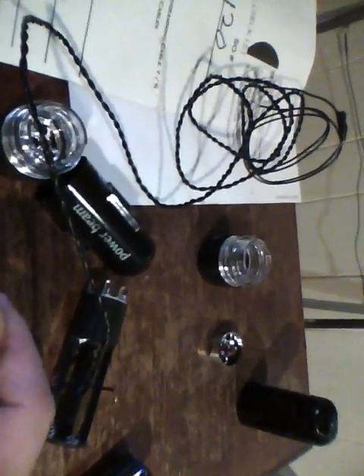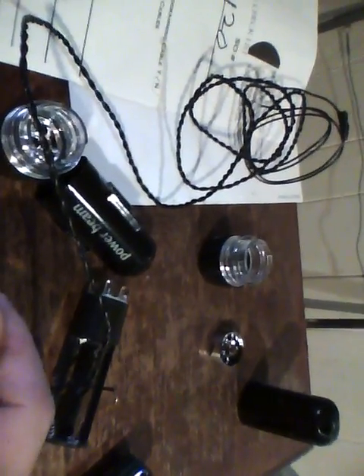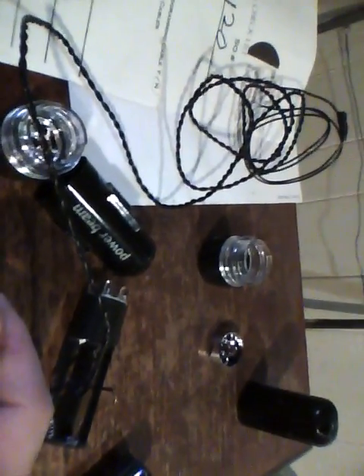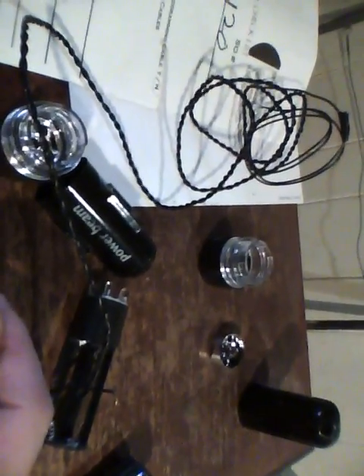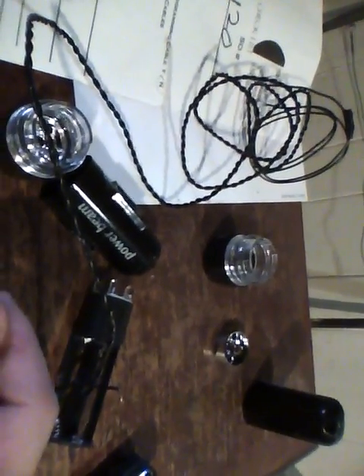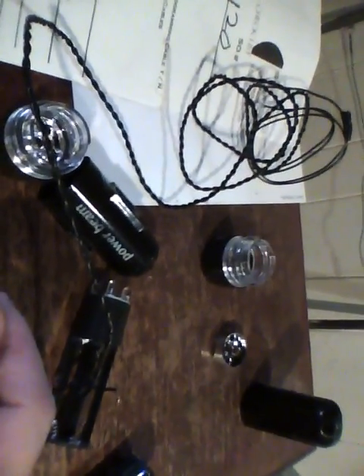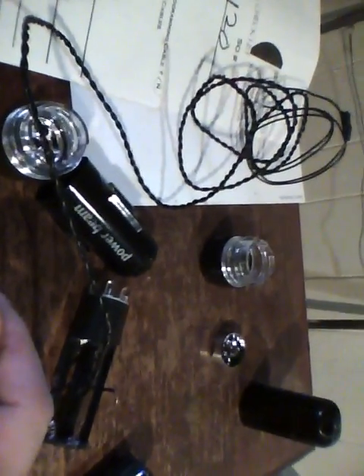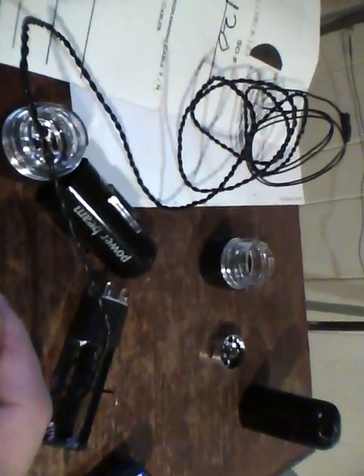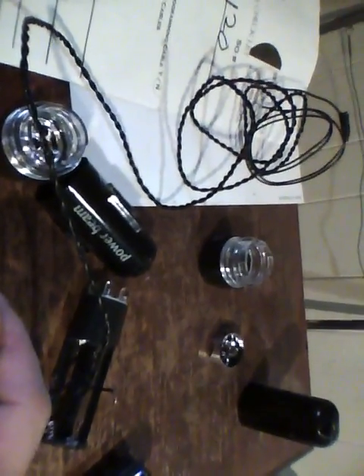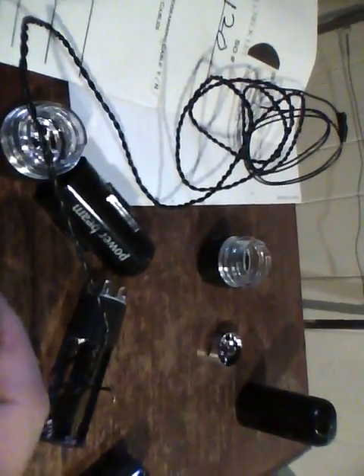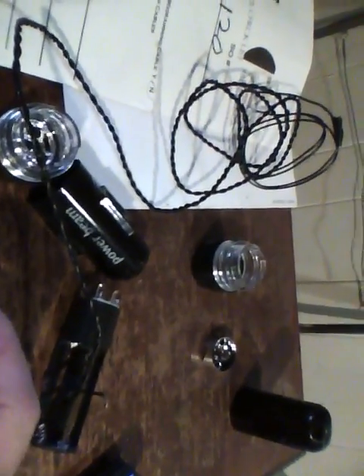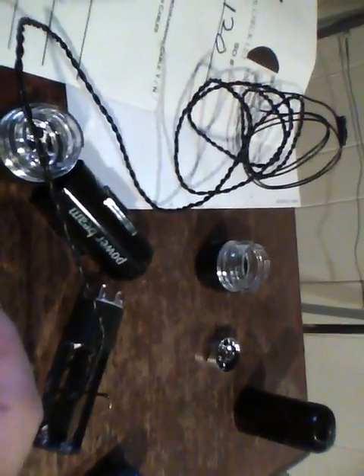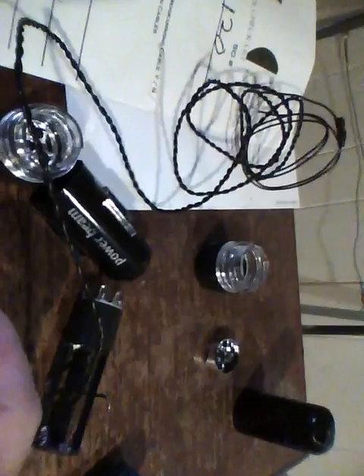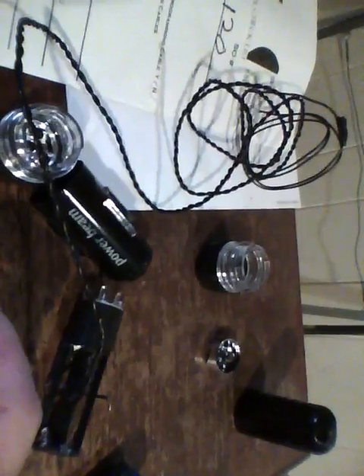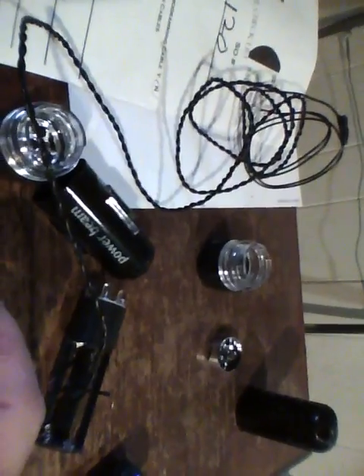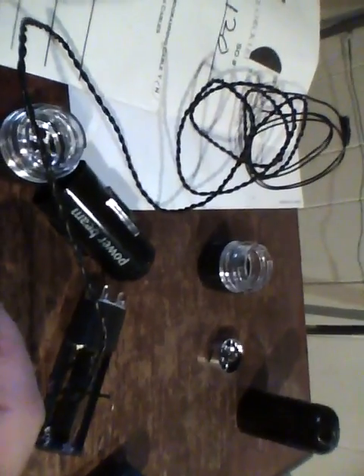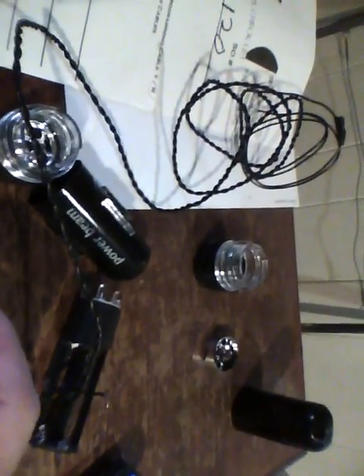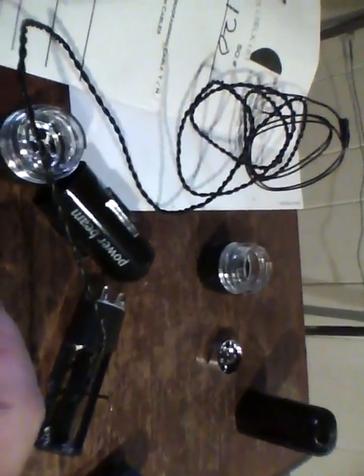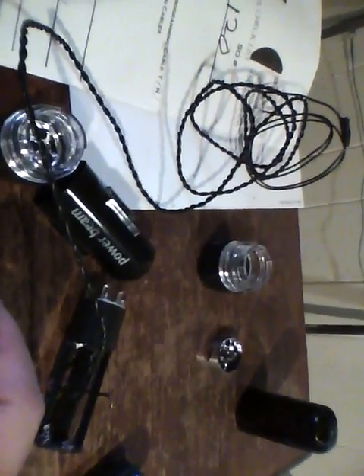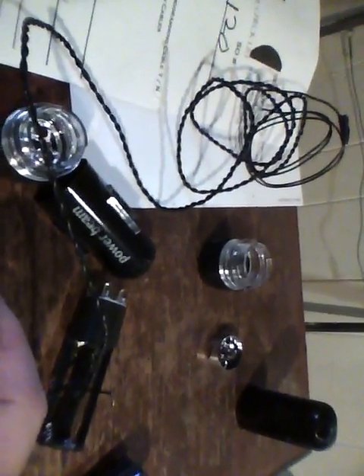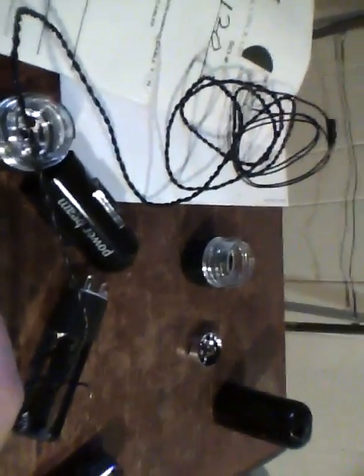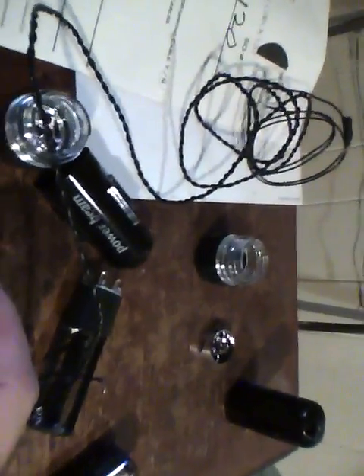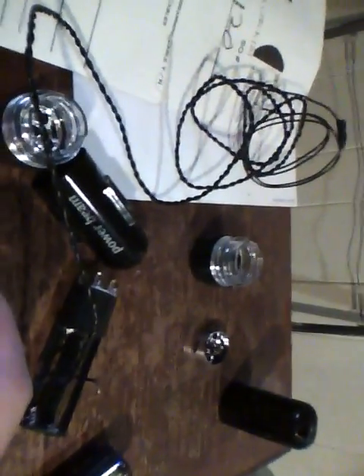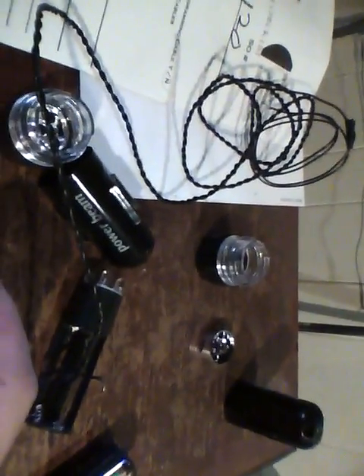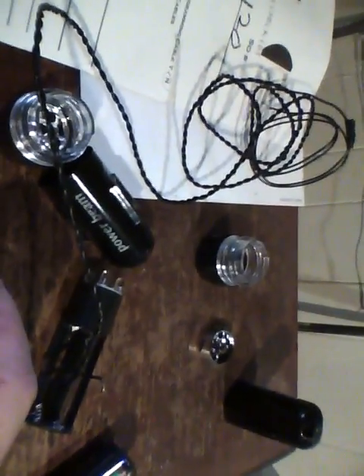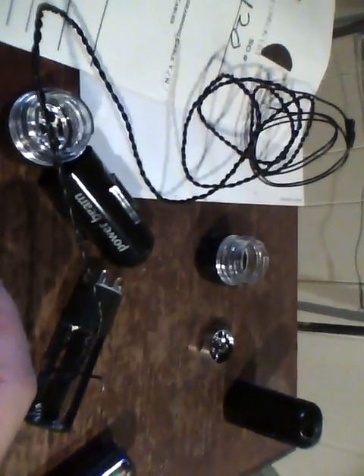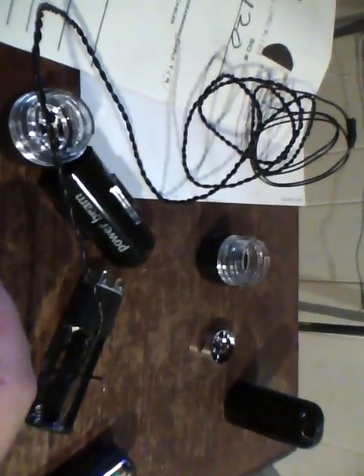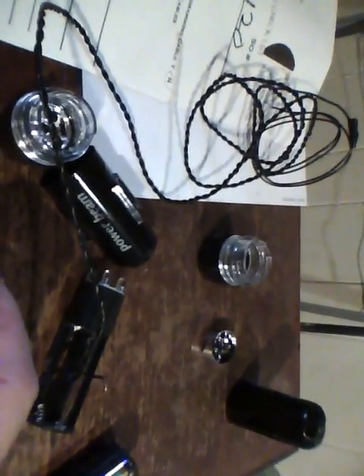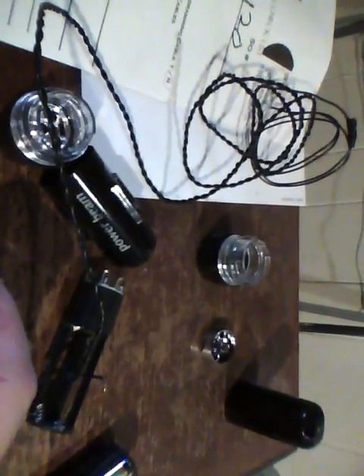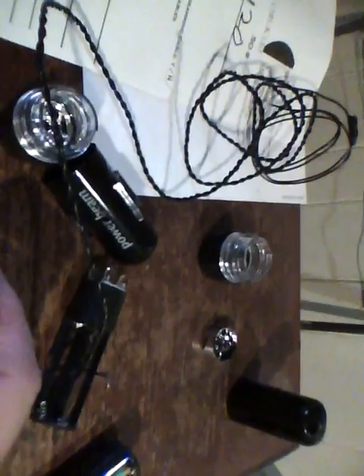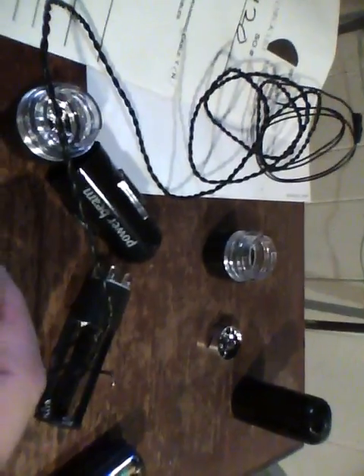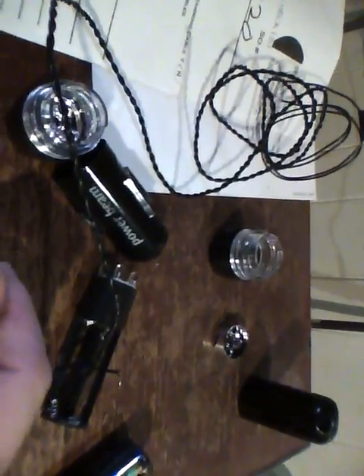Does anybody know how I might be able to get these working off my existing battery pack? If not, I'm going to get a DC-to-DC converter and step my 48-volt feed down to 12 and just get some headlights or something.